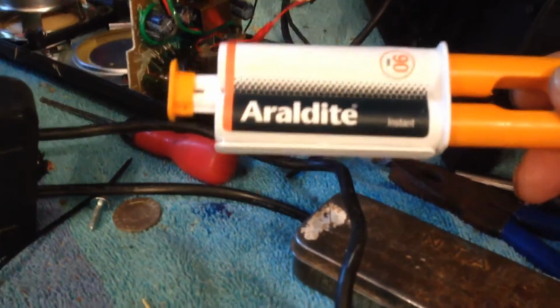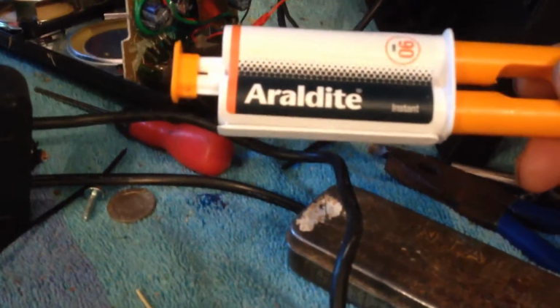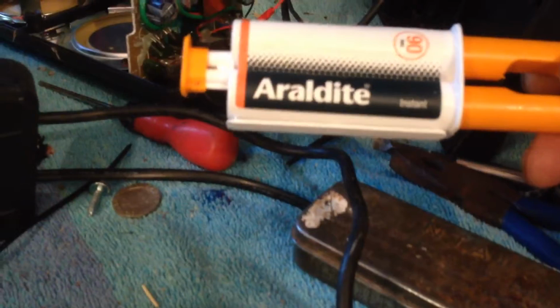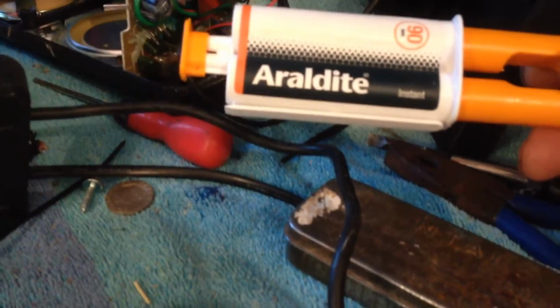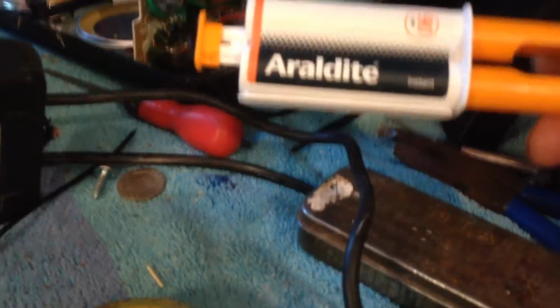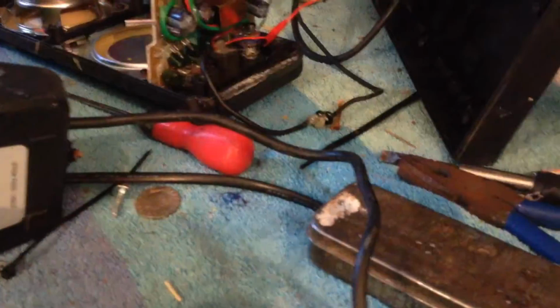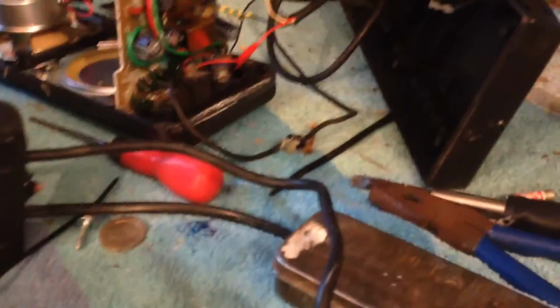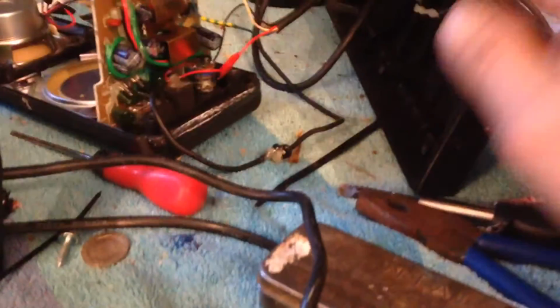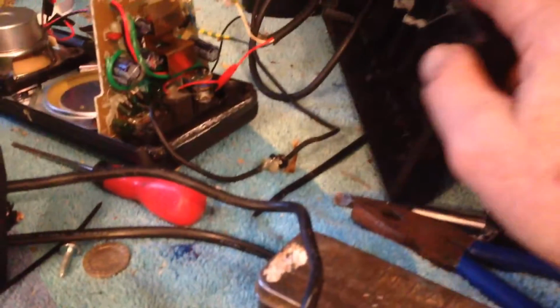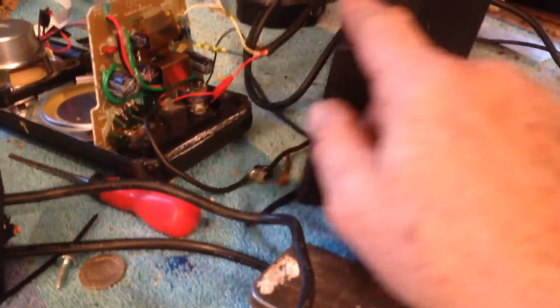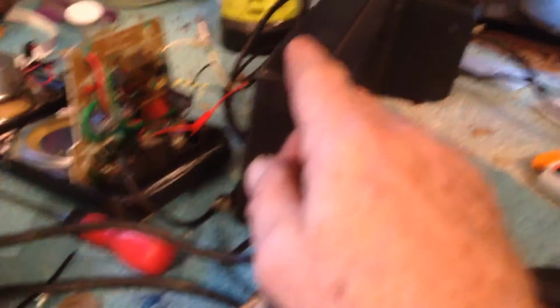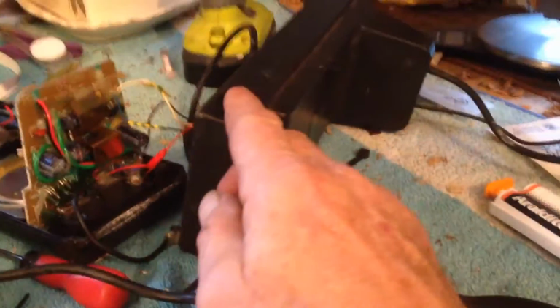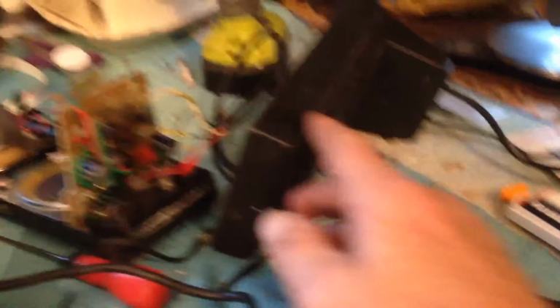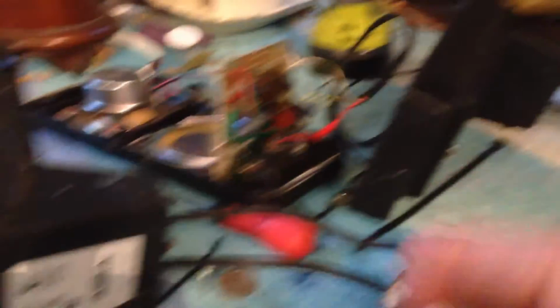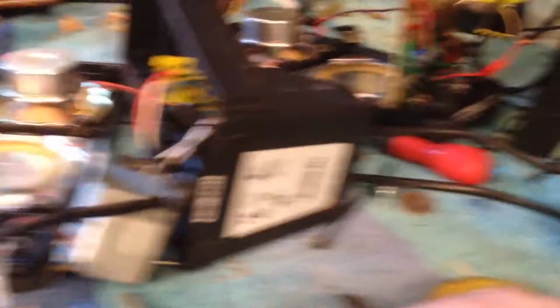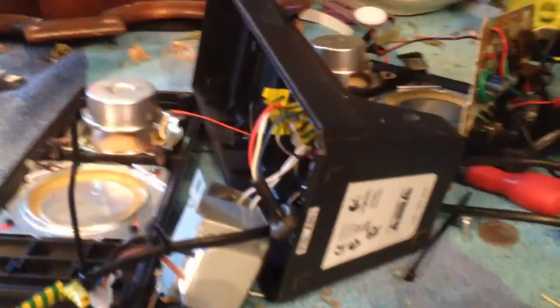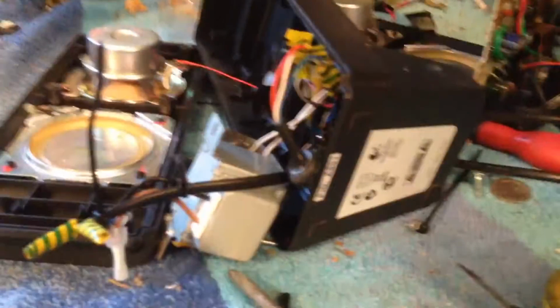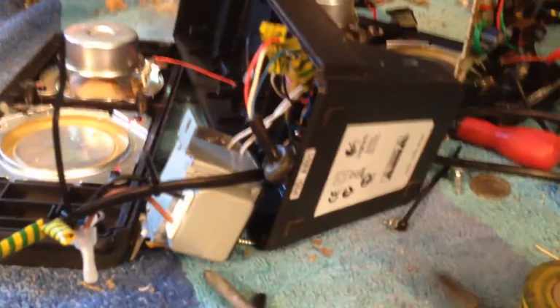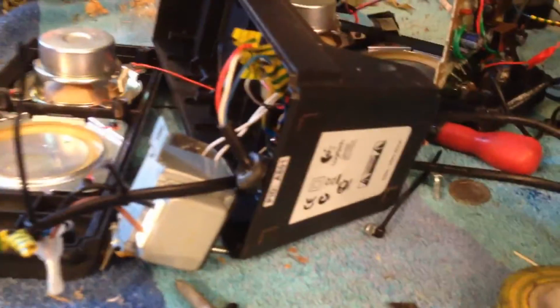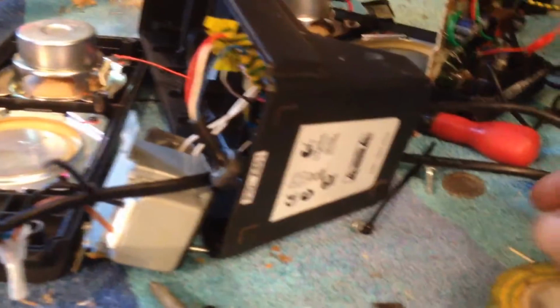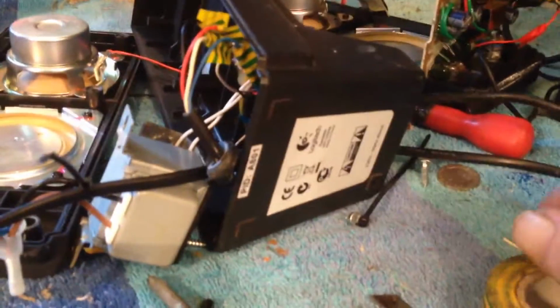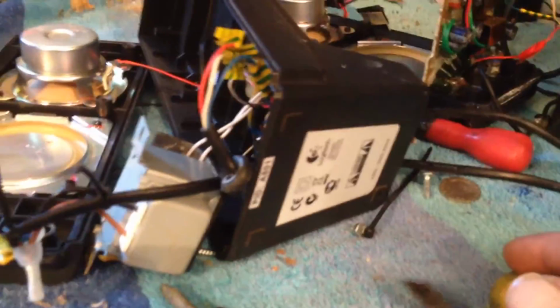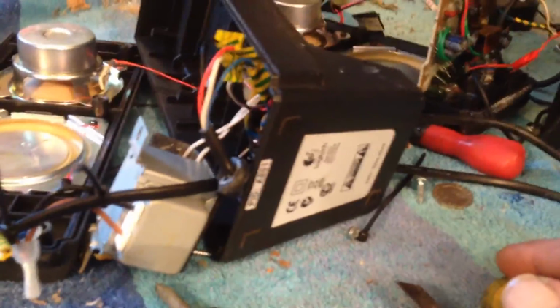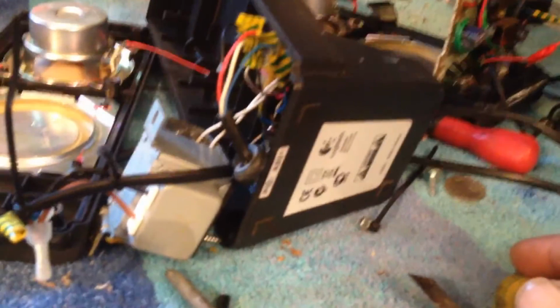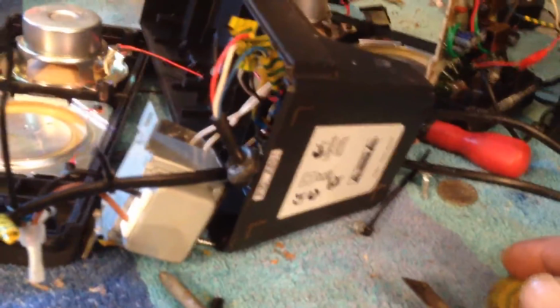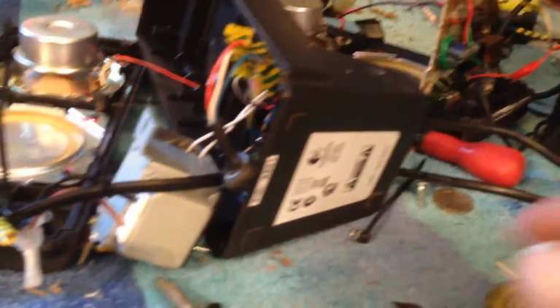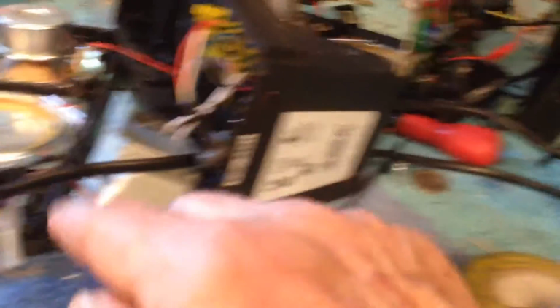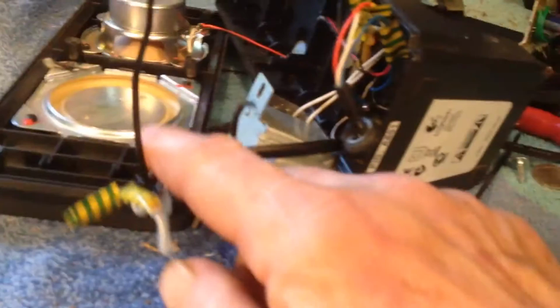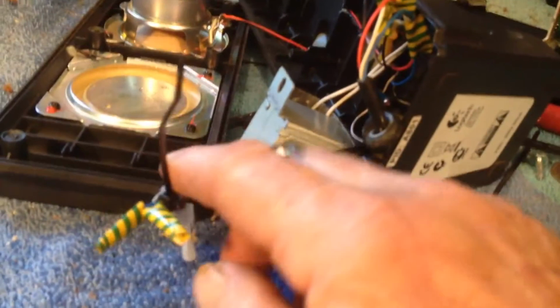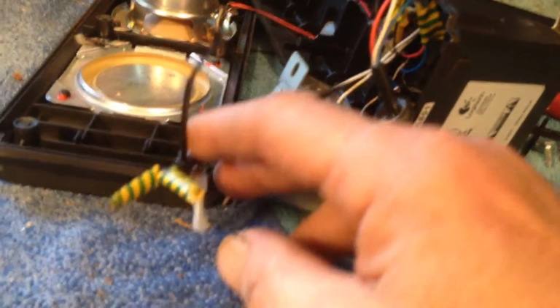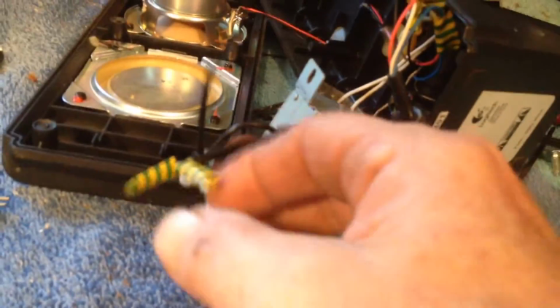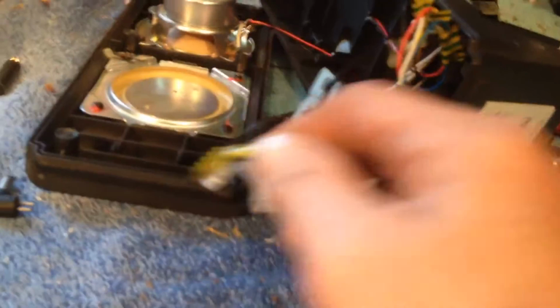I'm going to use some araldite quick-drying epoxy to hopefully seal those wires so they don't come loose. Now this time was a bit more complicated — I first repaired the wrong wire. The first time I repaired the power supply wire.